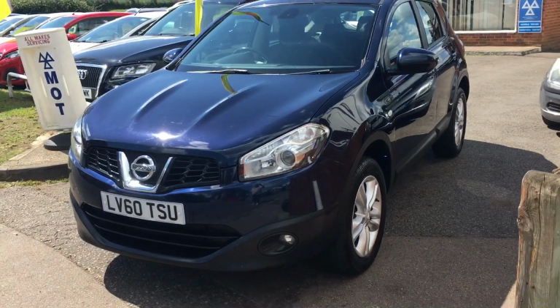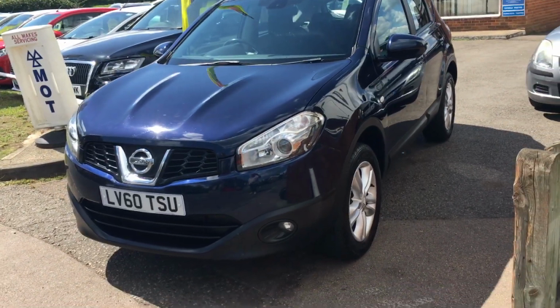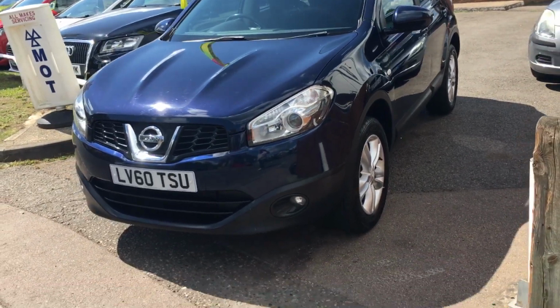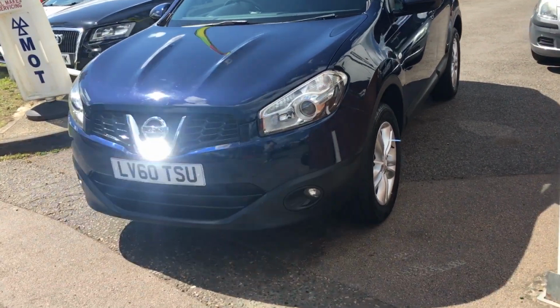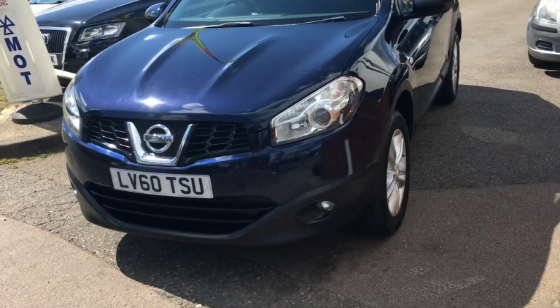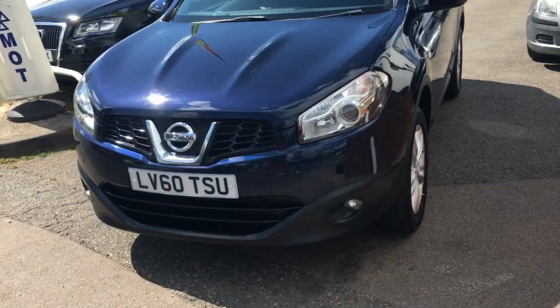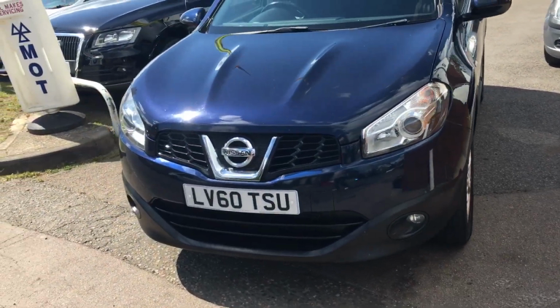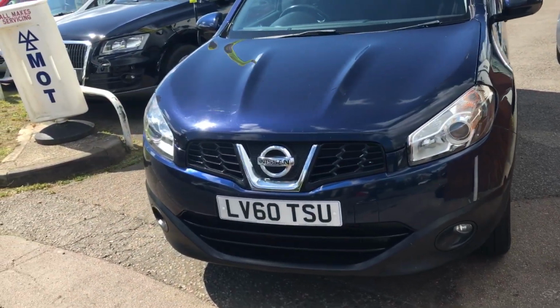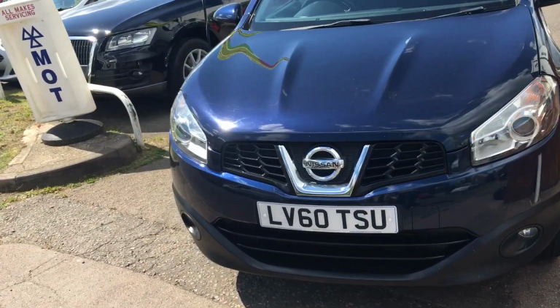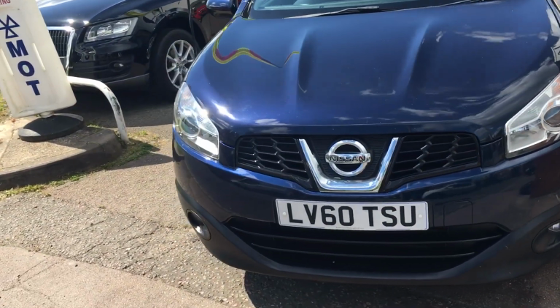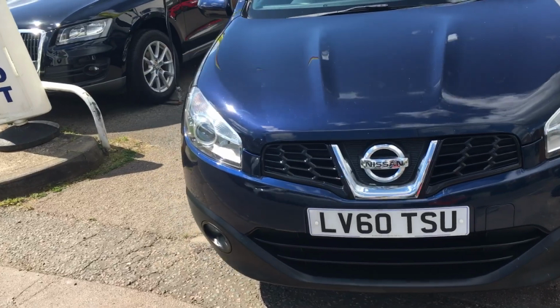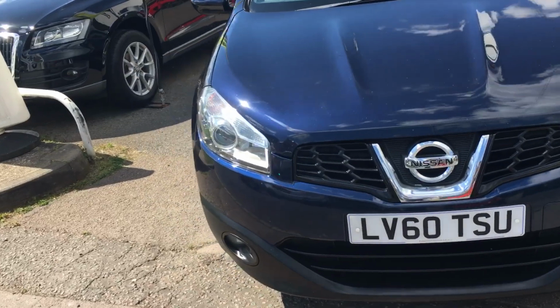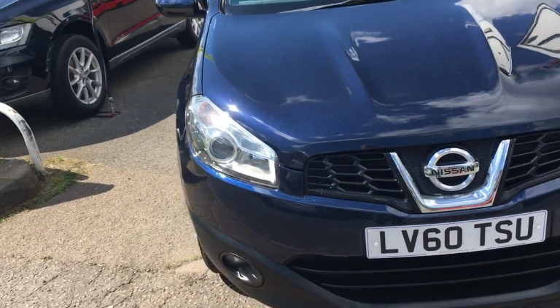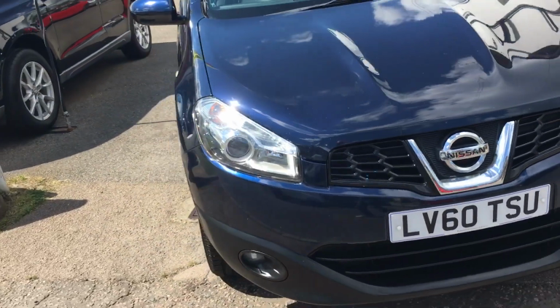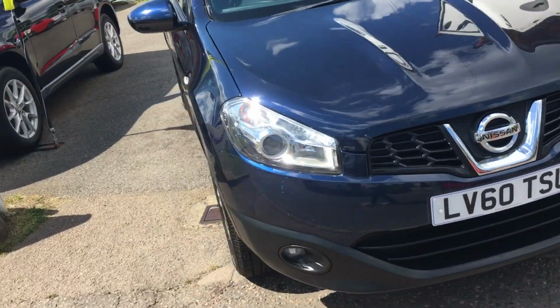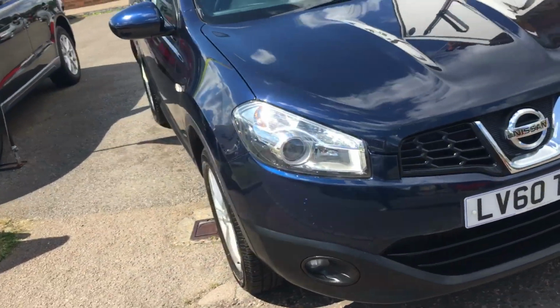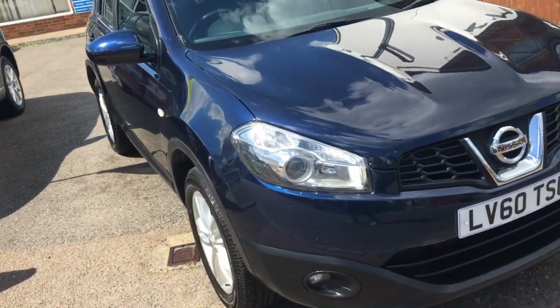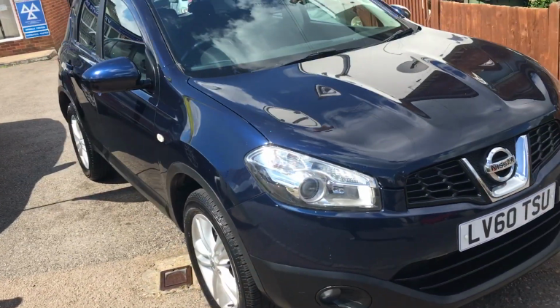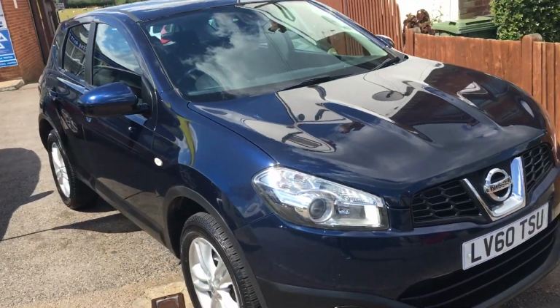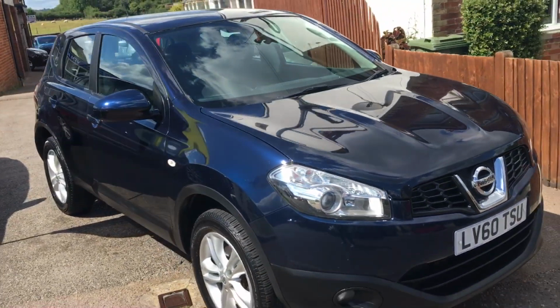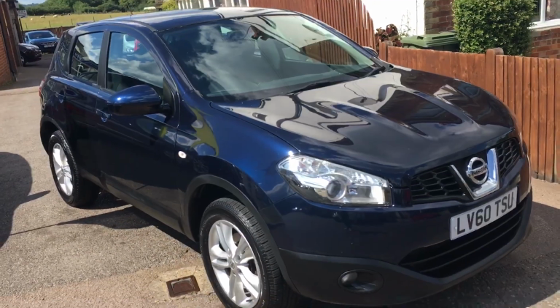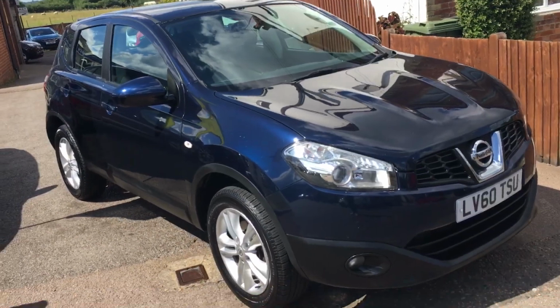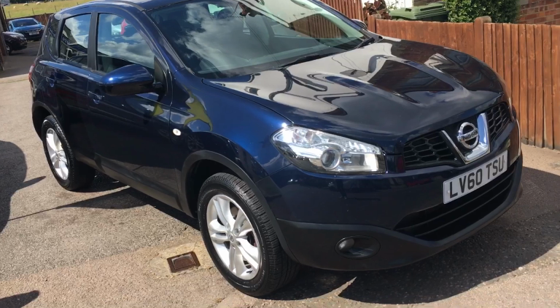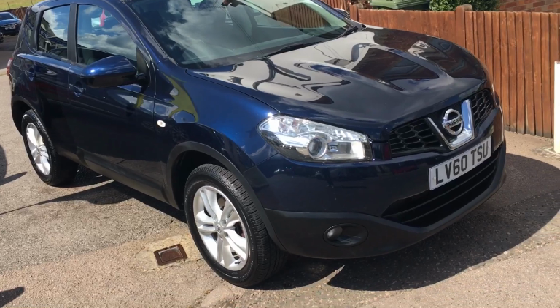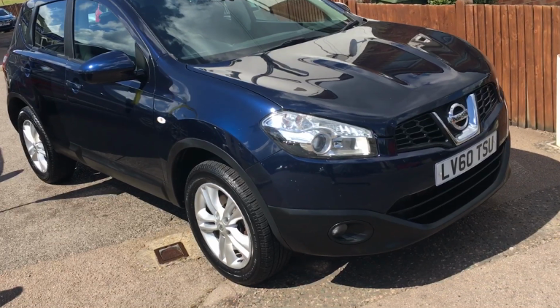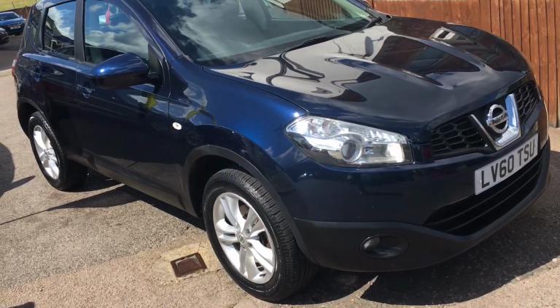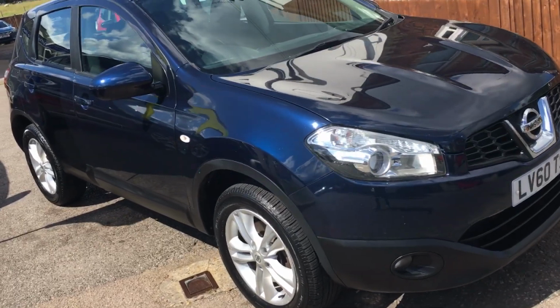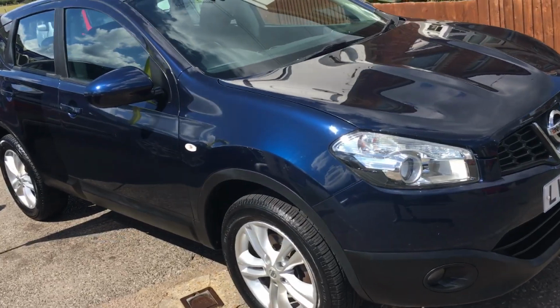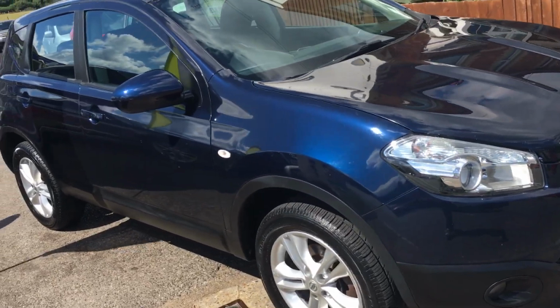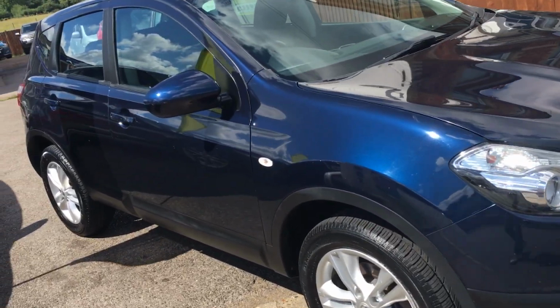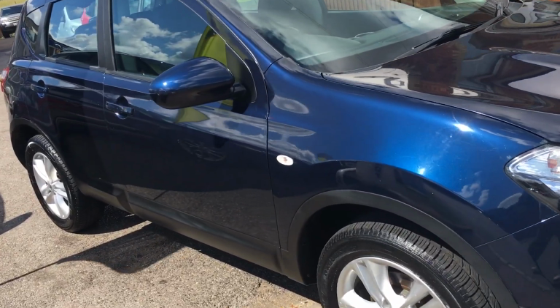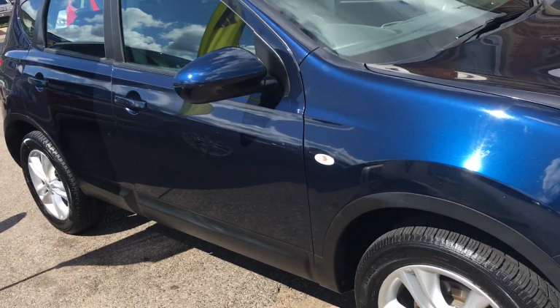Nicely specced car — power steering, alloy wheels, tinted glass, and it's got ISOFIX as well. My son actually drives something very similar to this and he's very pleased with it, I've got to say.